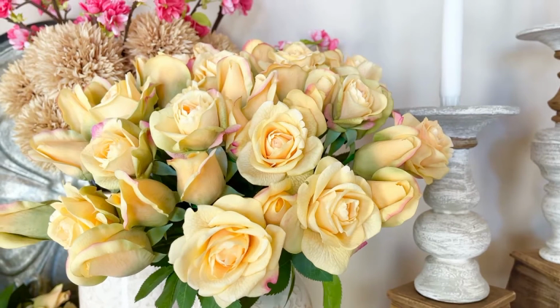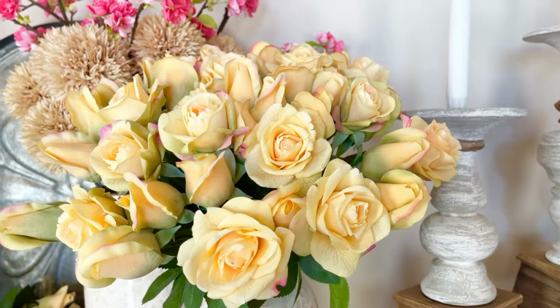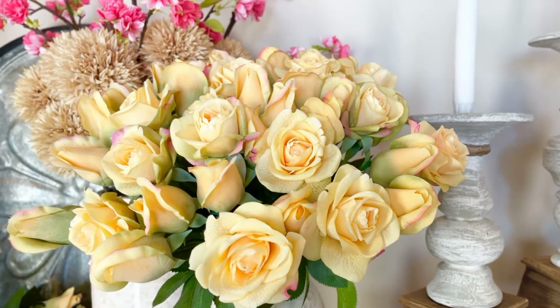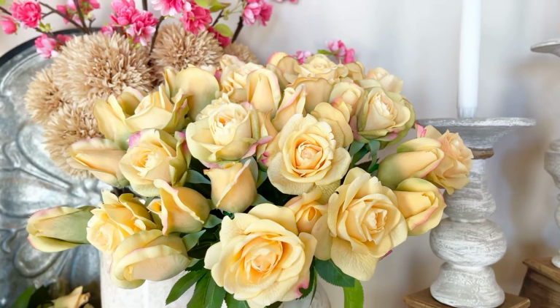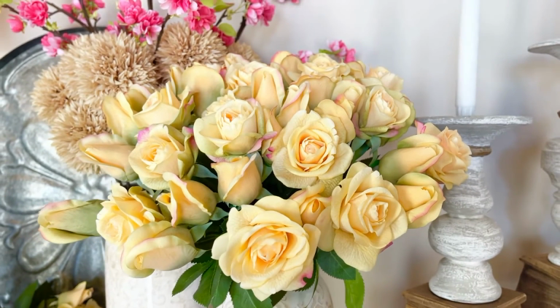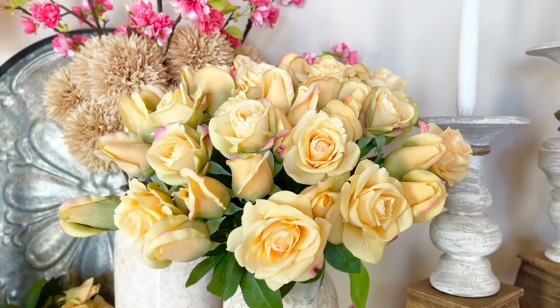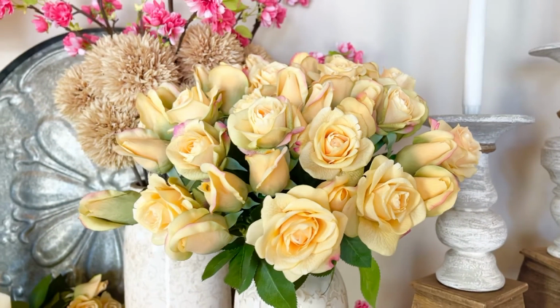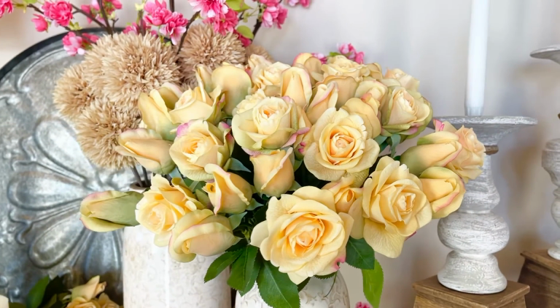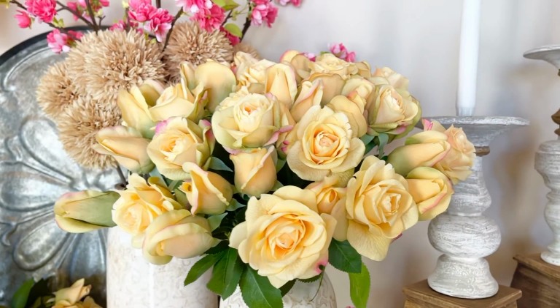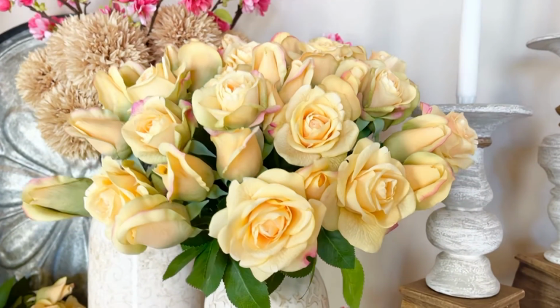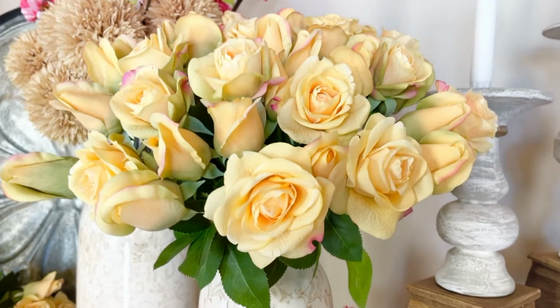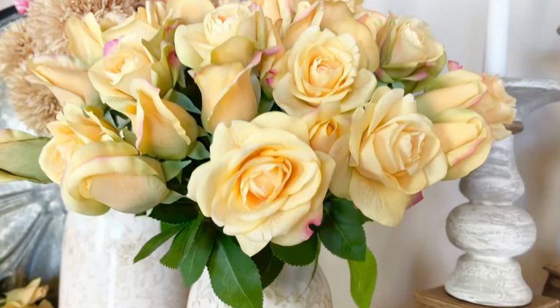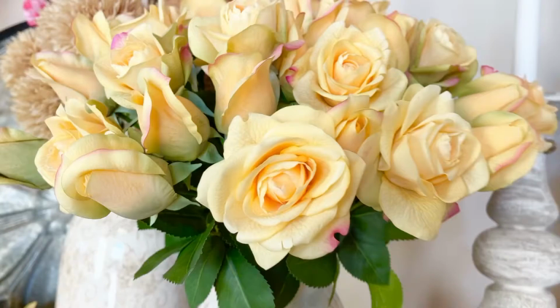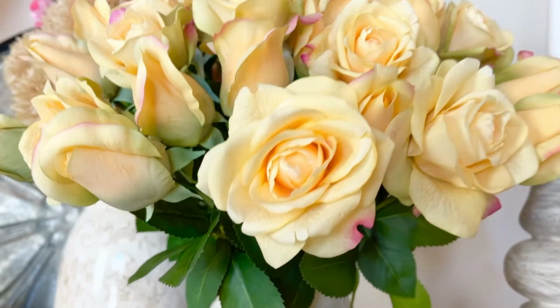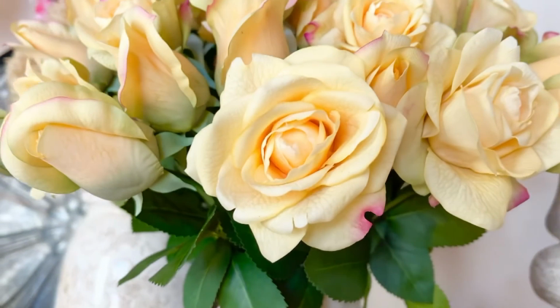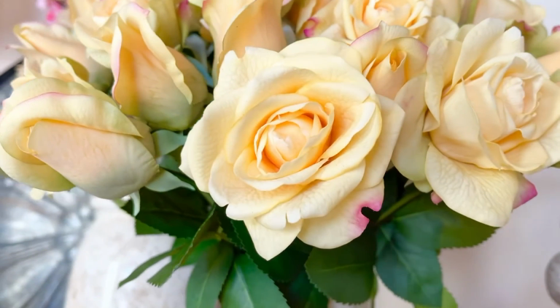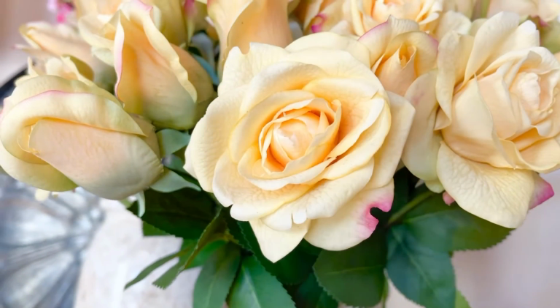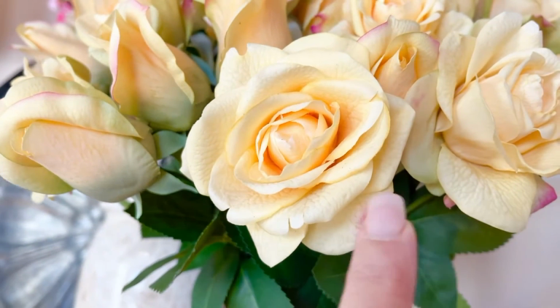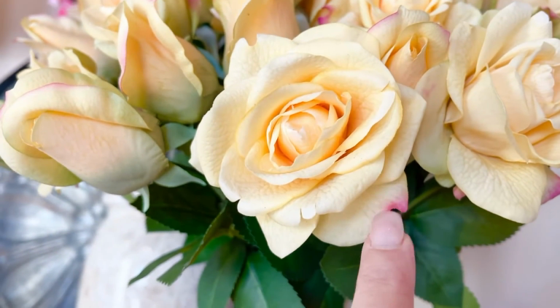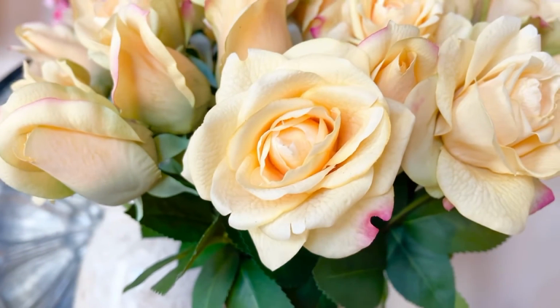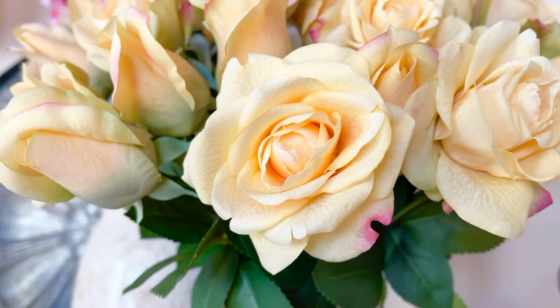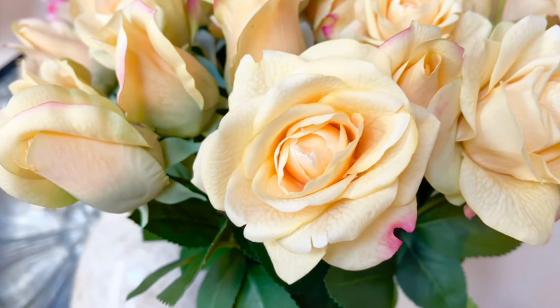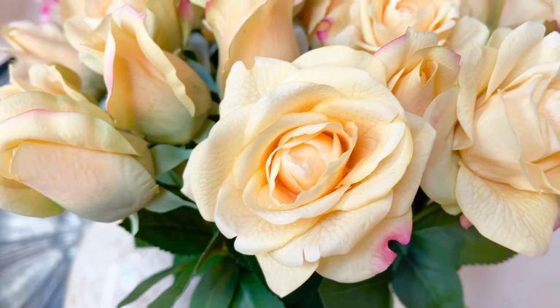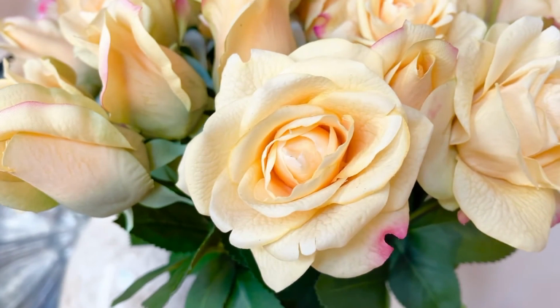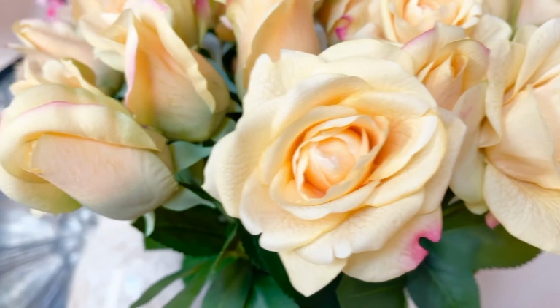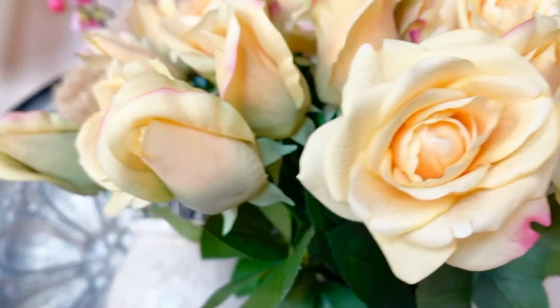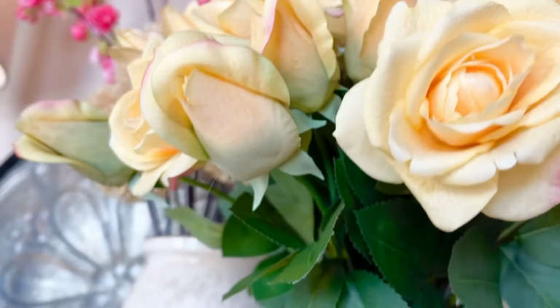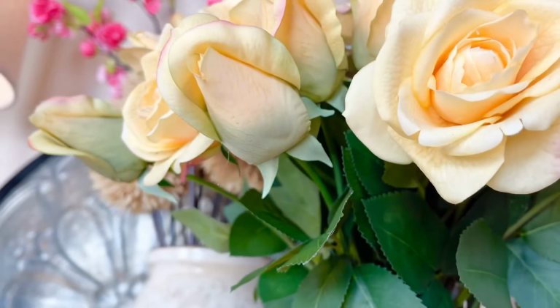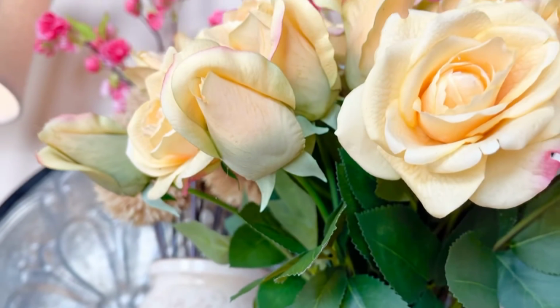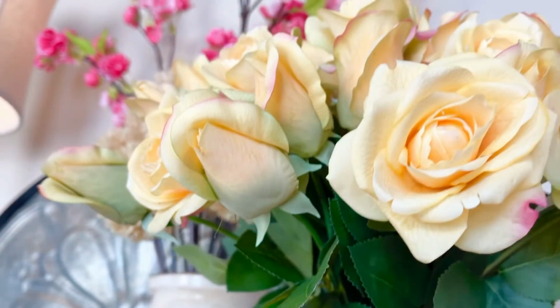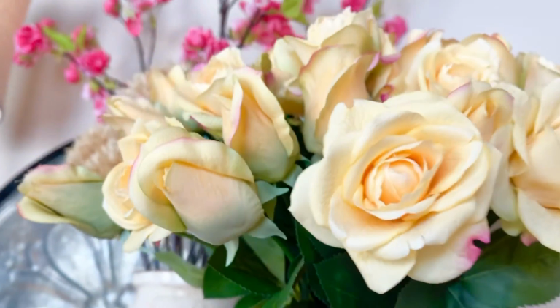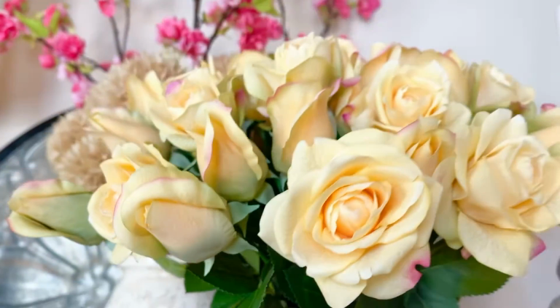I have some of these in my master bedroom and I never get tired of them. These are in peach and you can see the different tones down to a soft pink on the edging. It is absolutely beautiful.